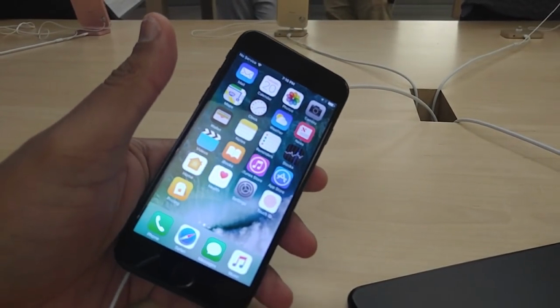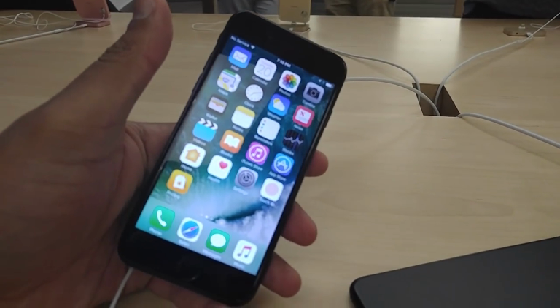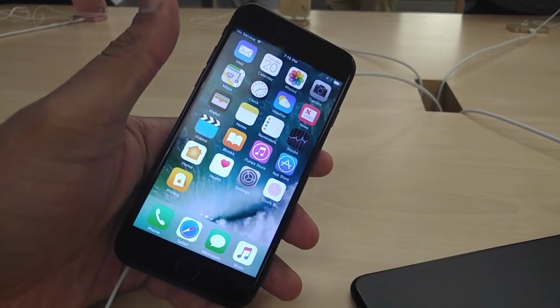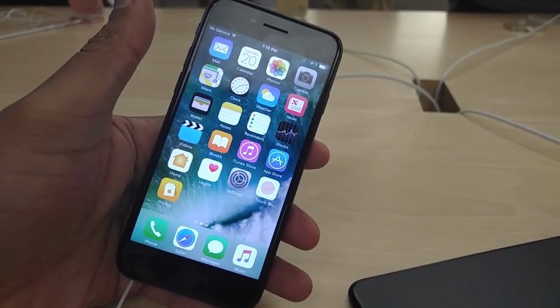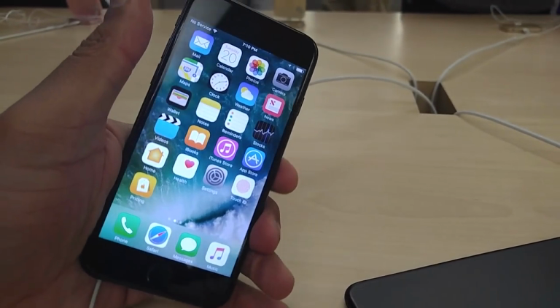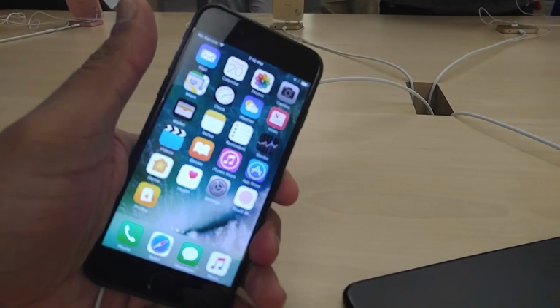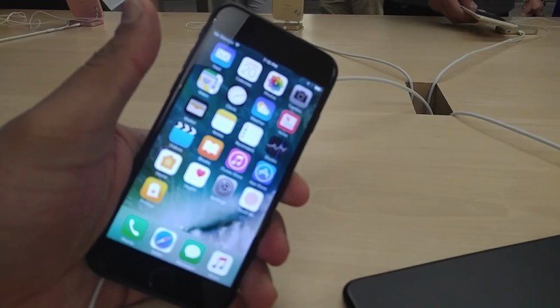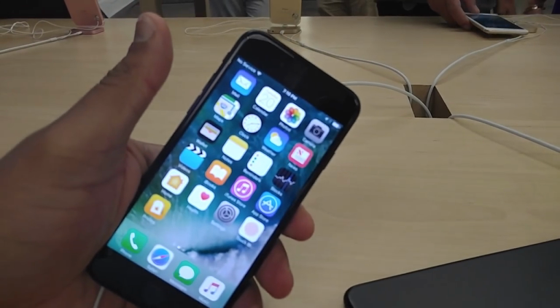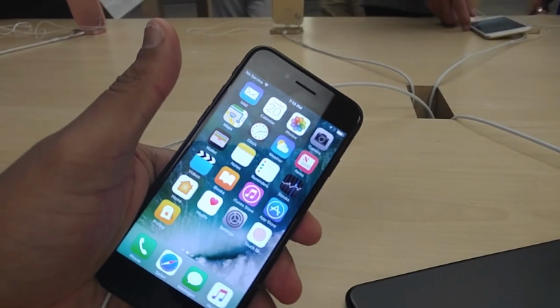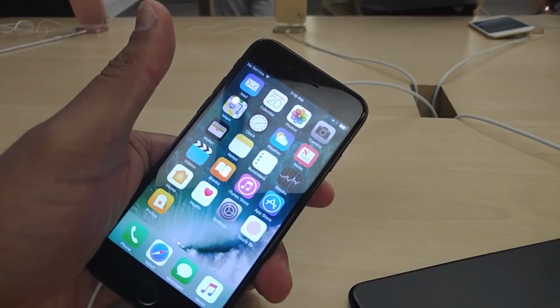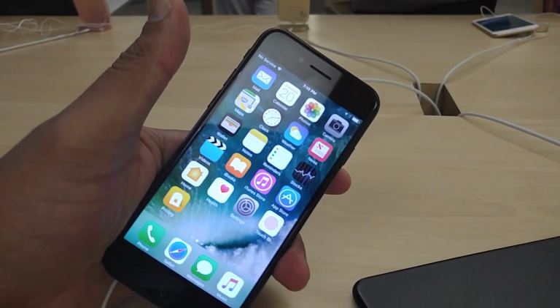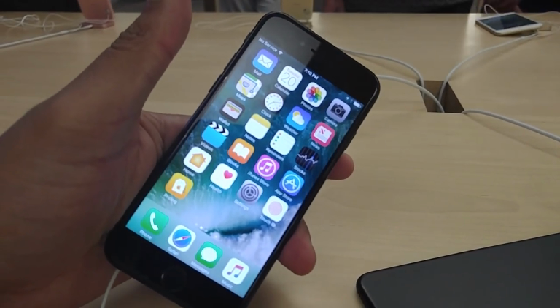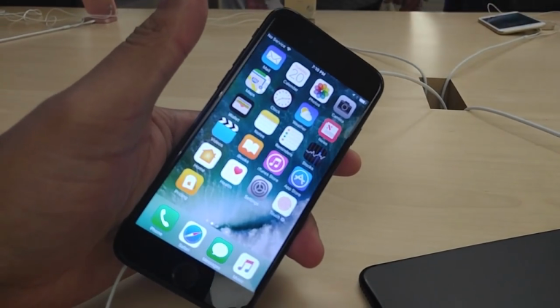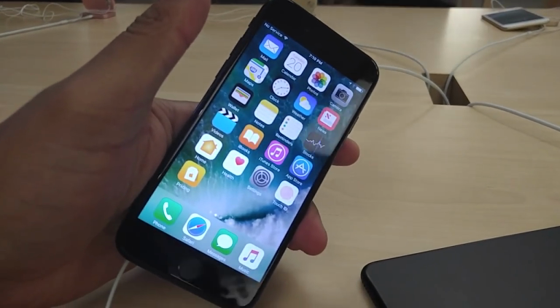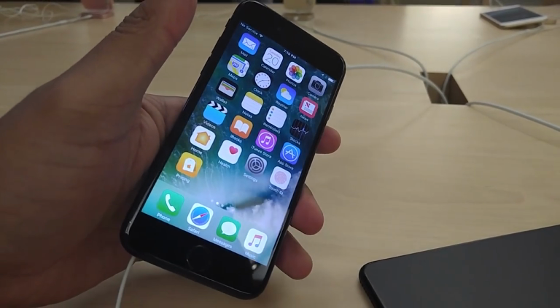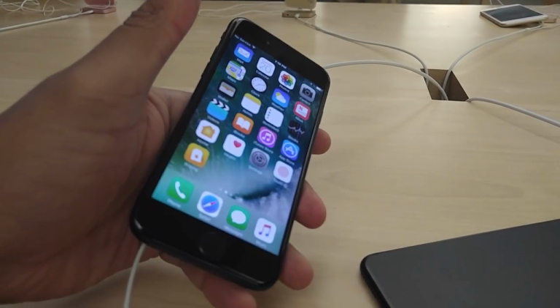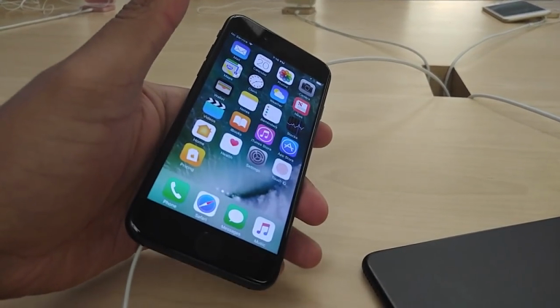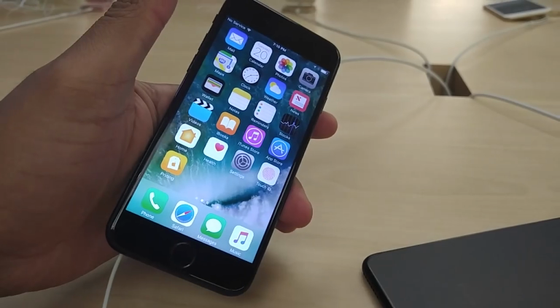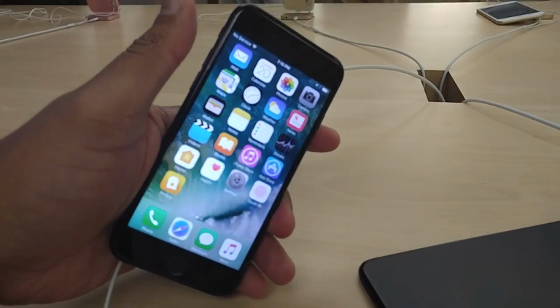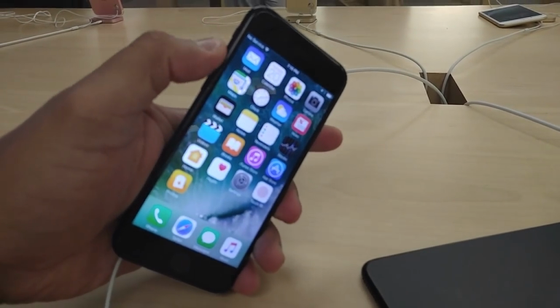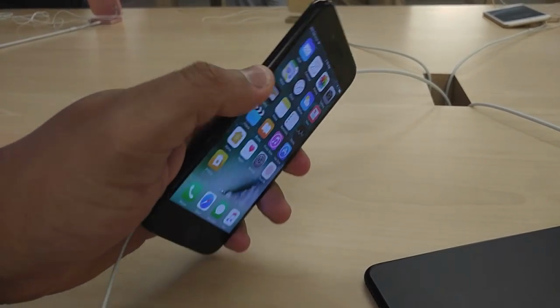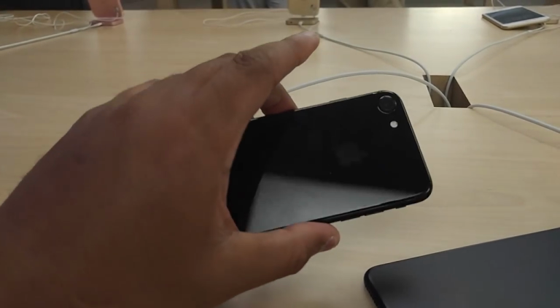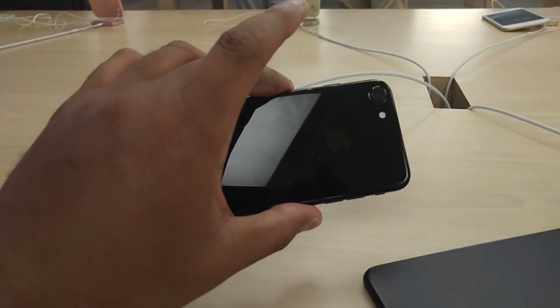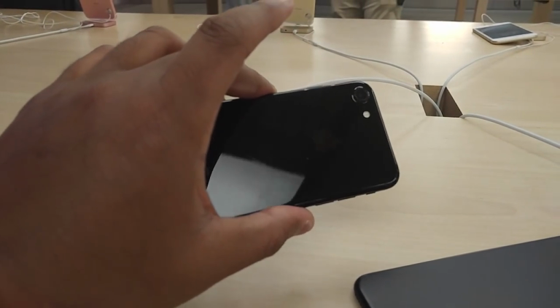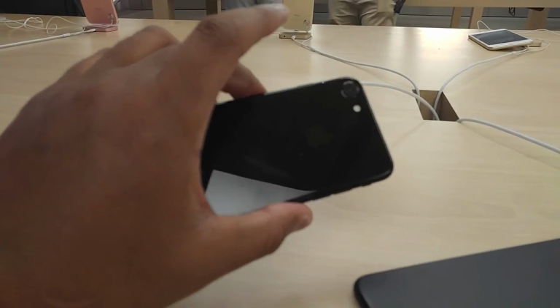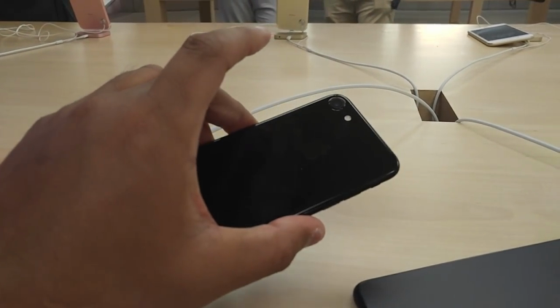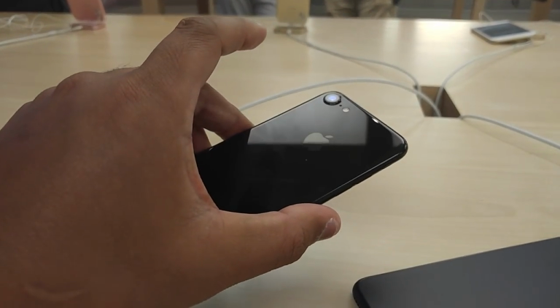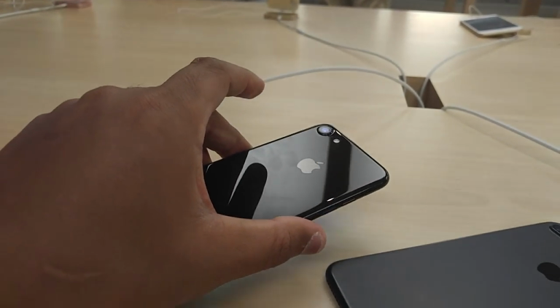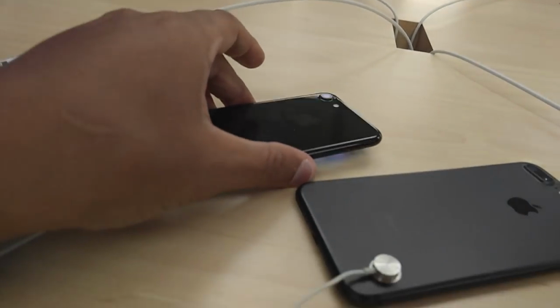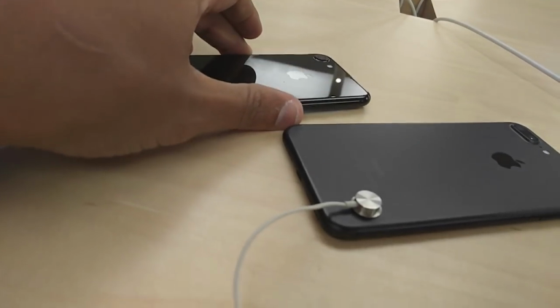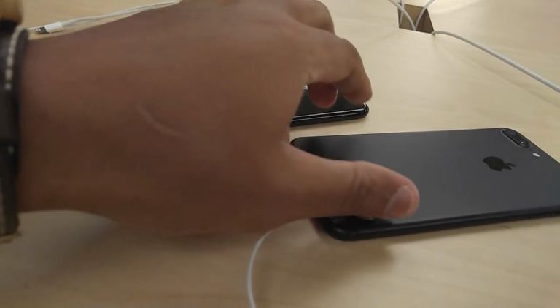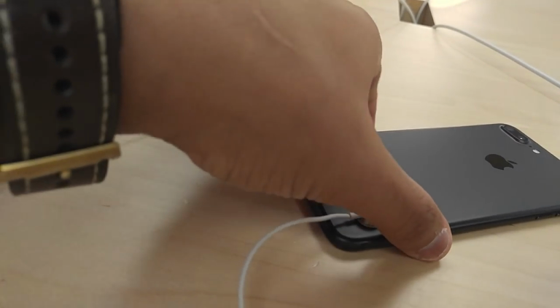The screen is the same, the size of the phone is the same. That's what I've been hearing from a lot of customers — they want to see a different size, they want to see more differences. But other than that, people are feeling the new colors, and so am I.